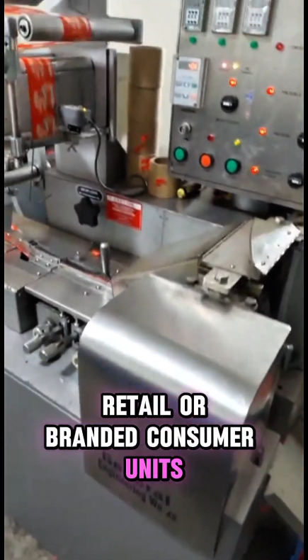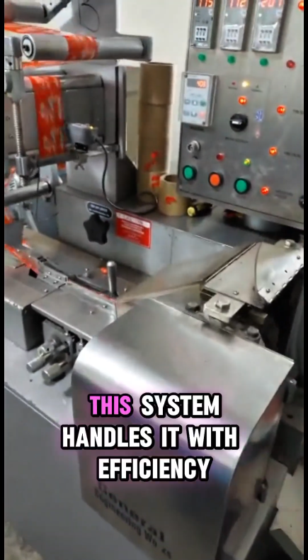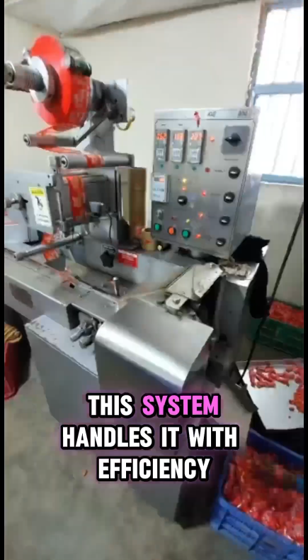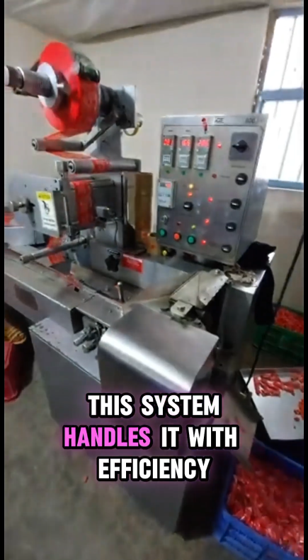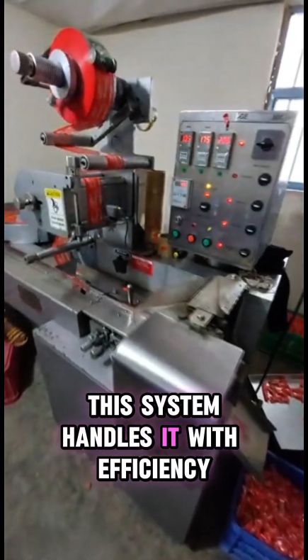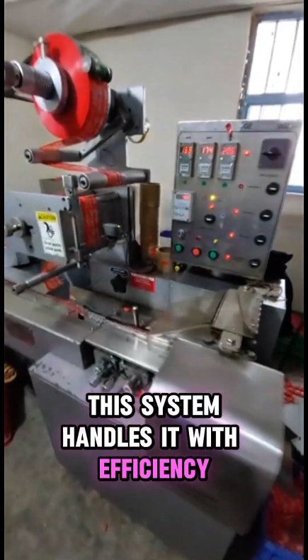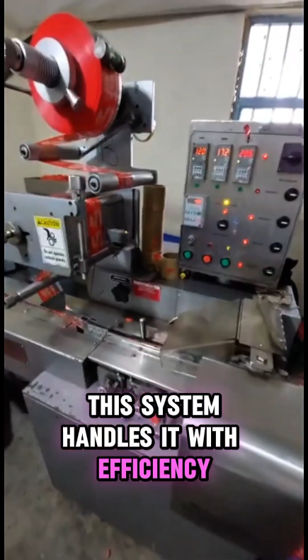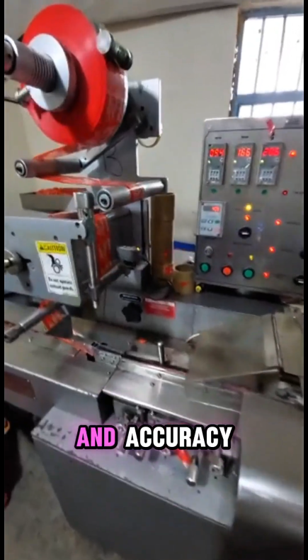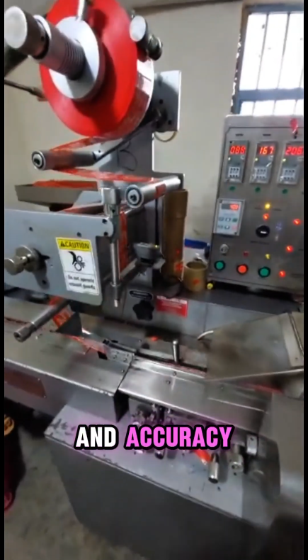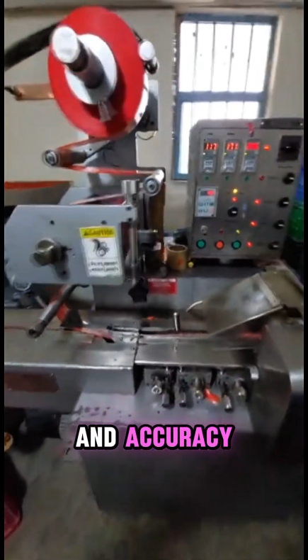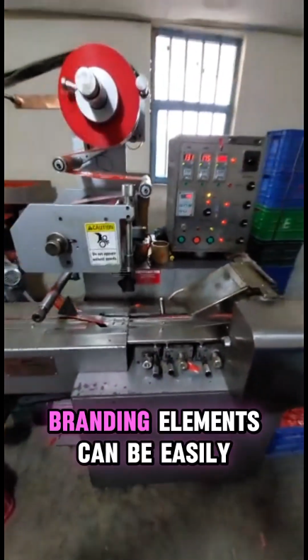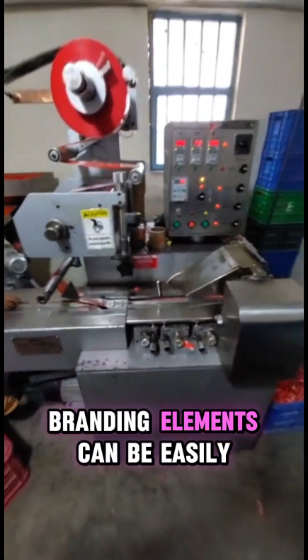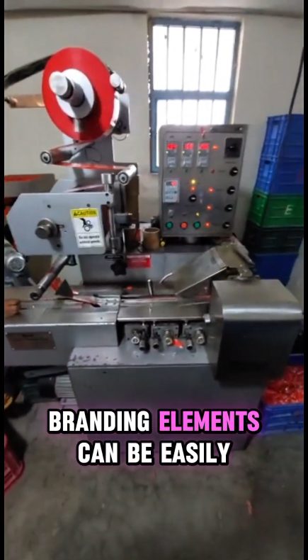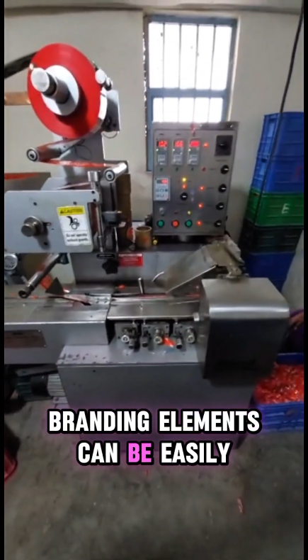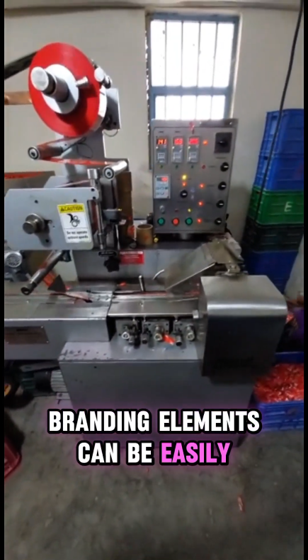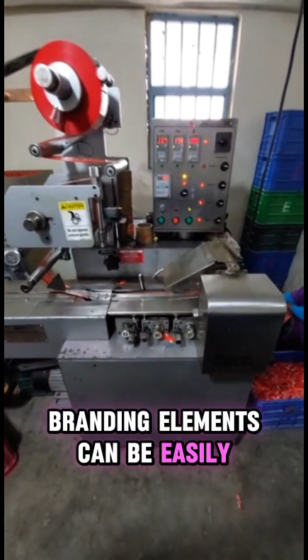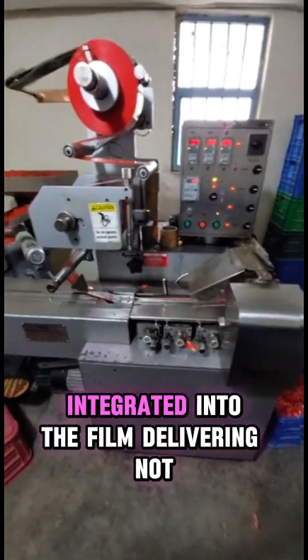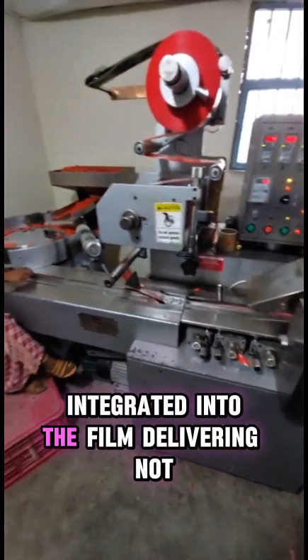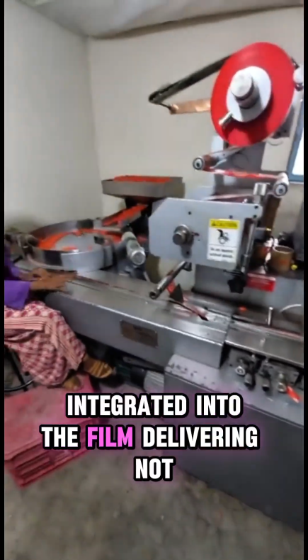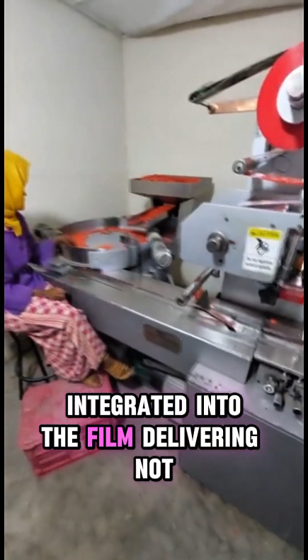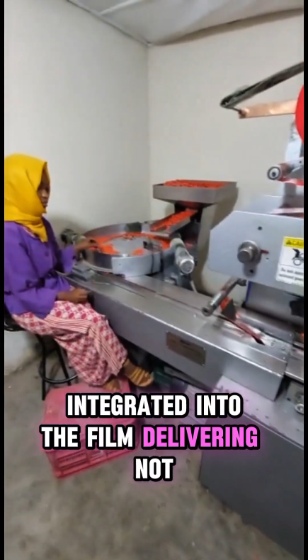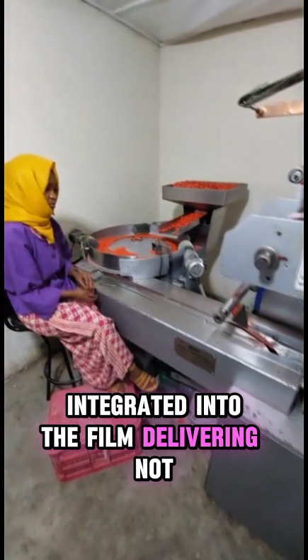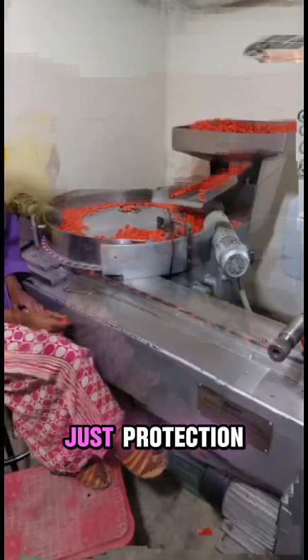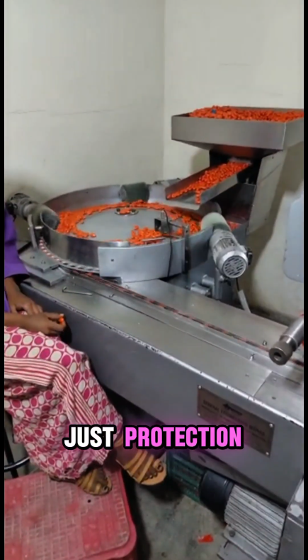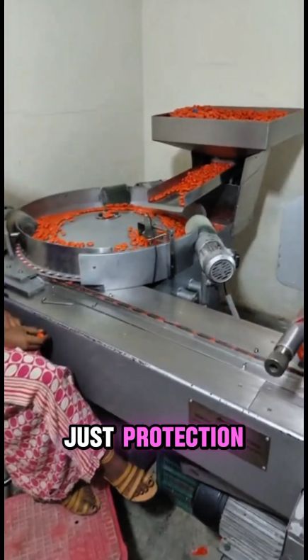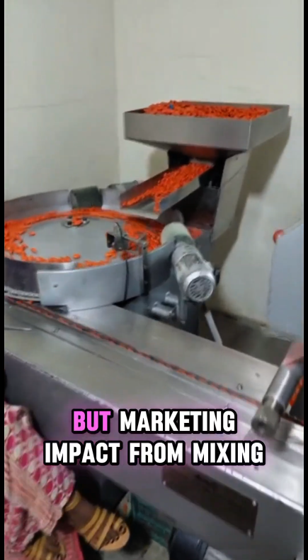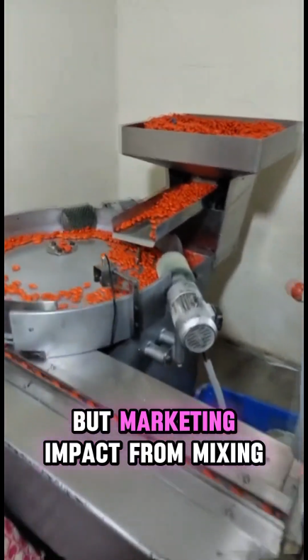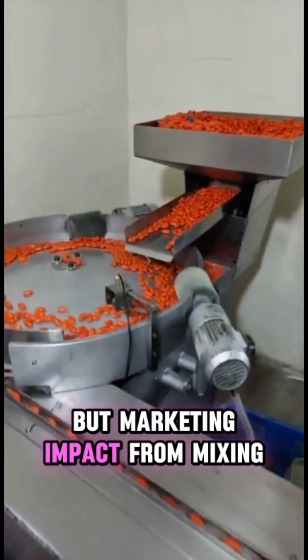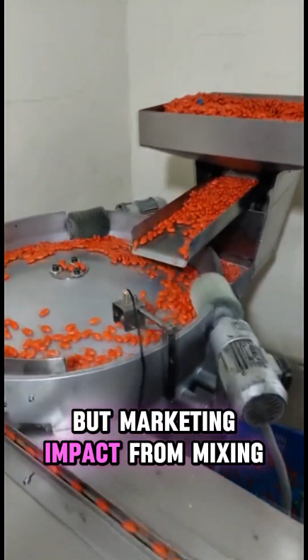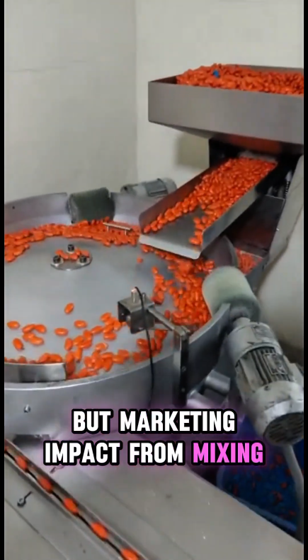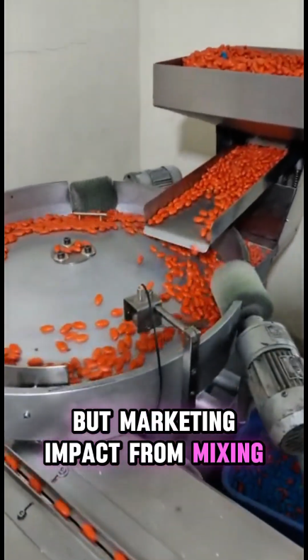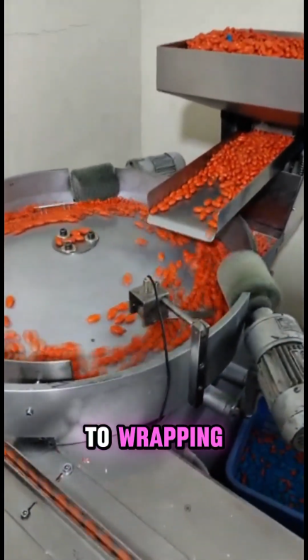Branding elements can be easily integrated into the film, delivering not just protection but marketing impact — from mixing to wrapping.